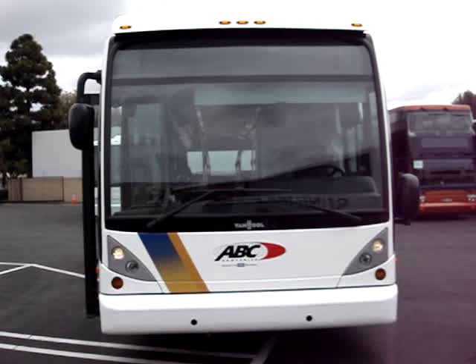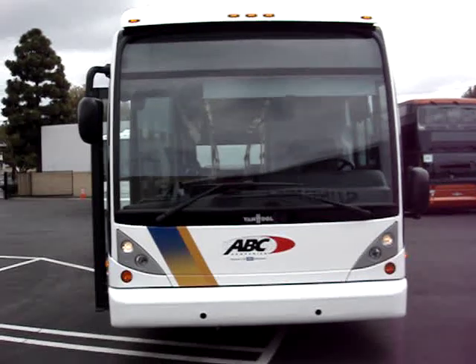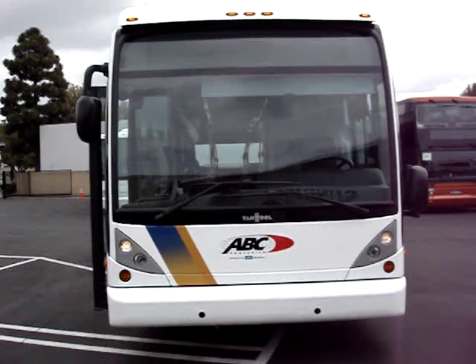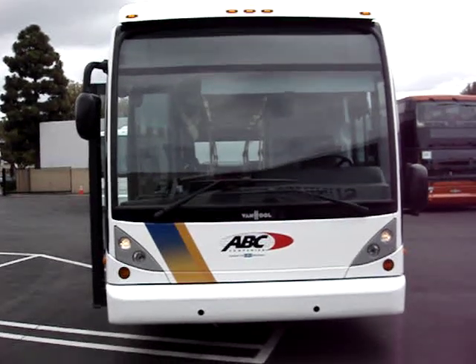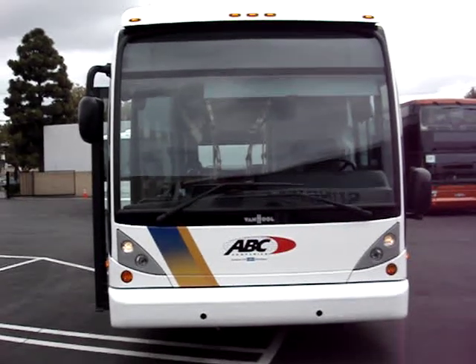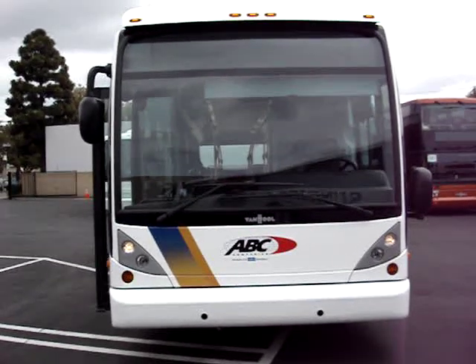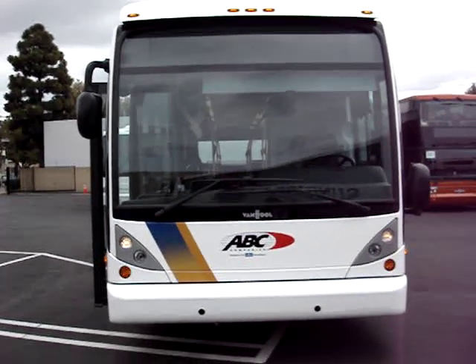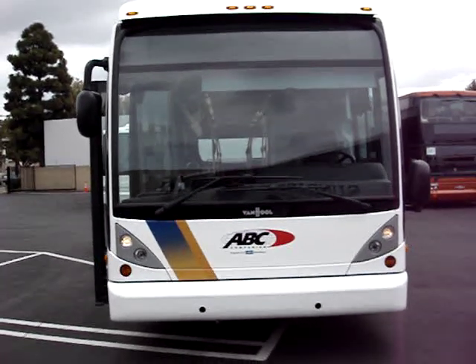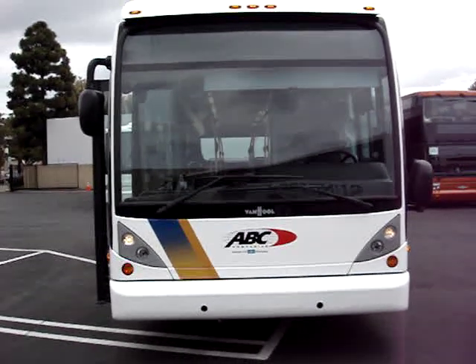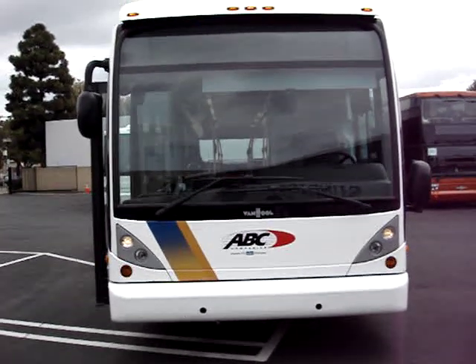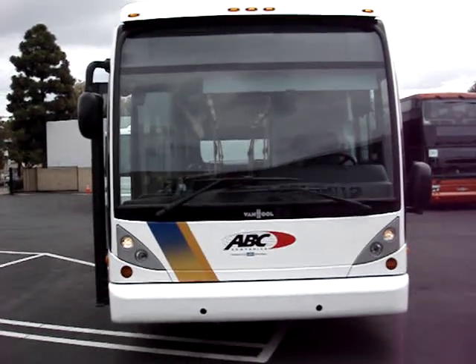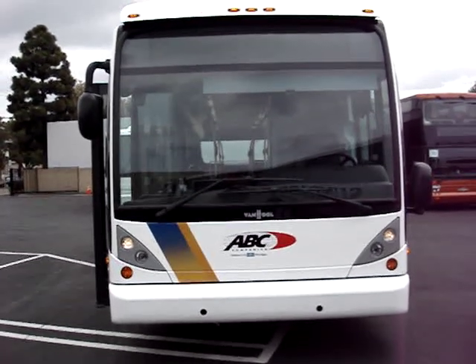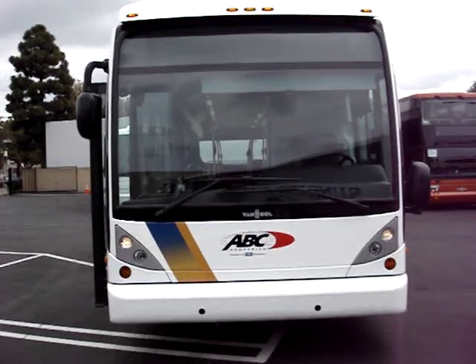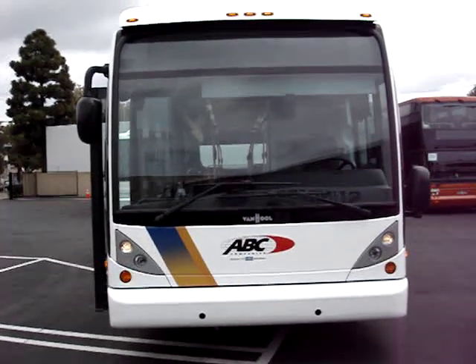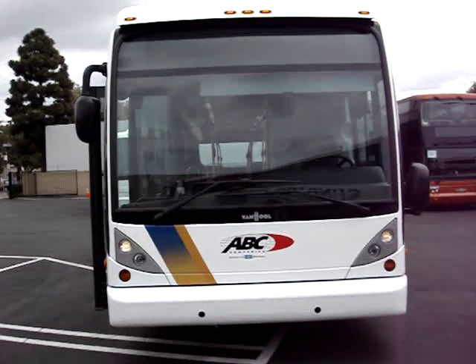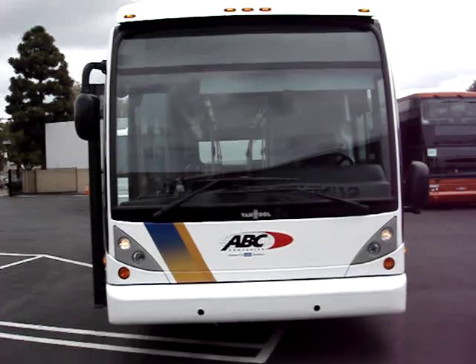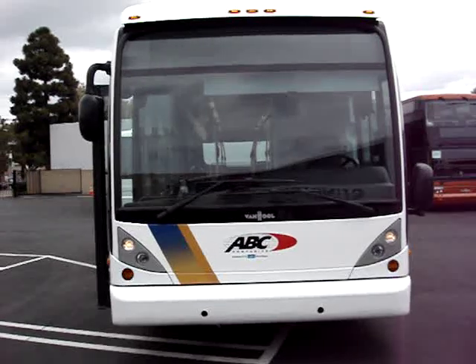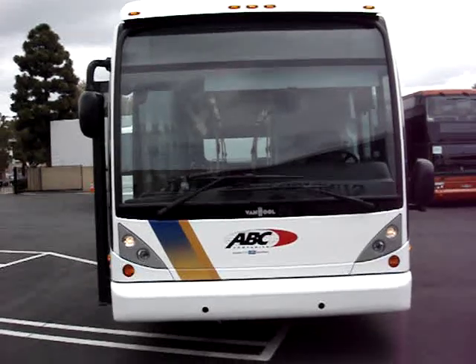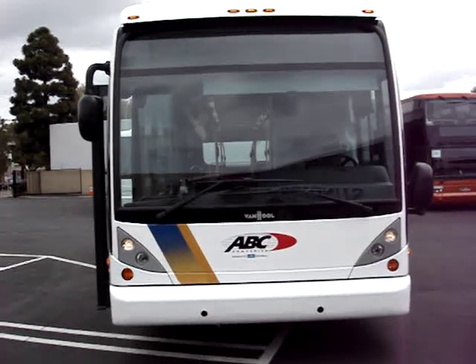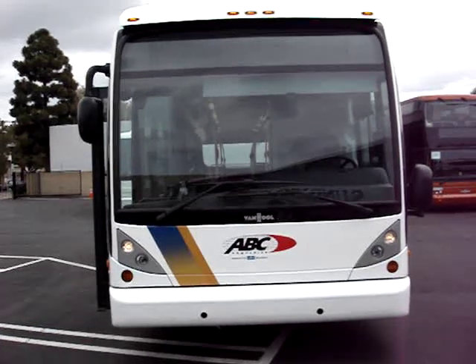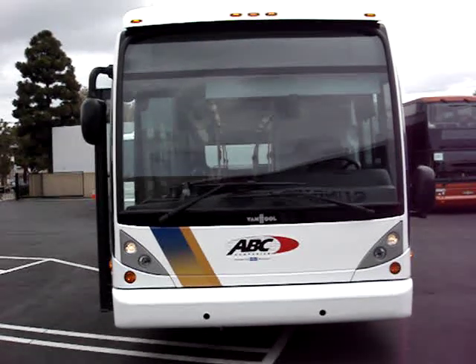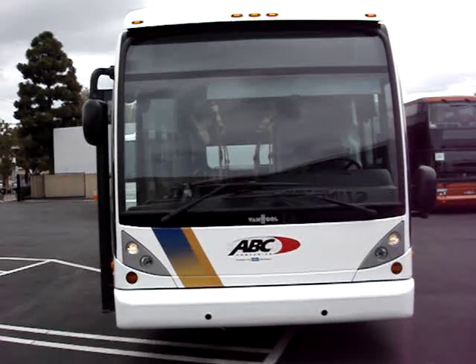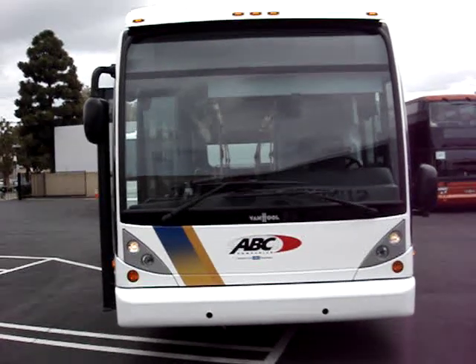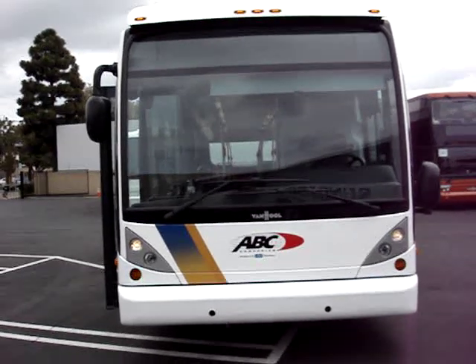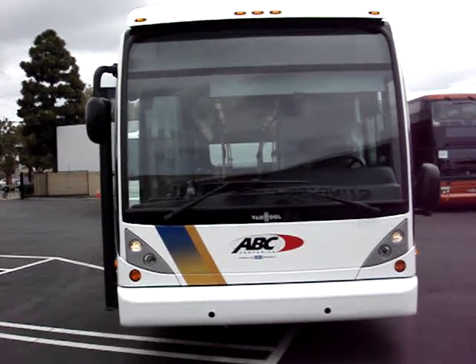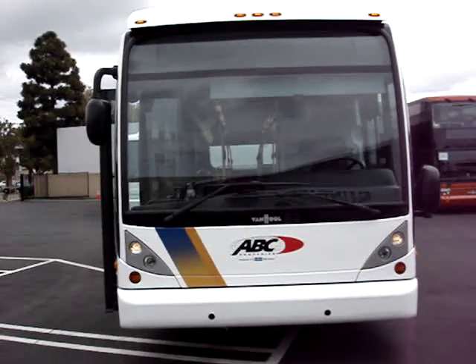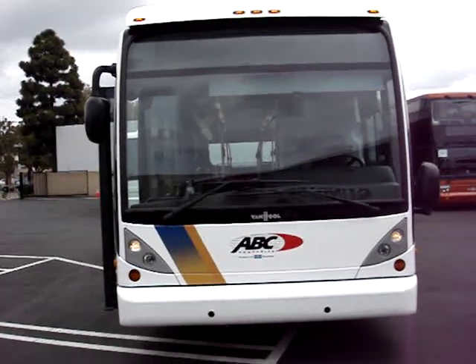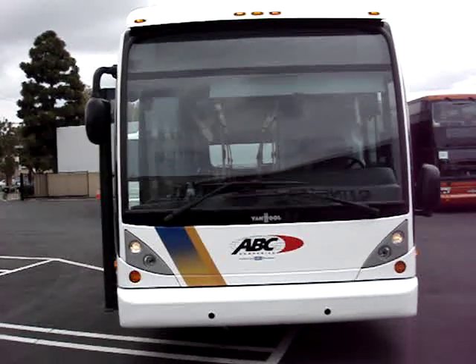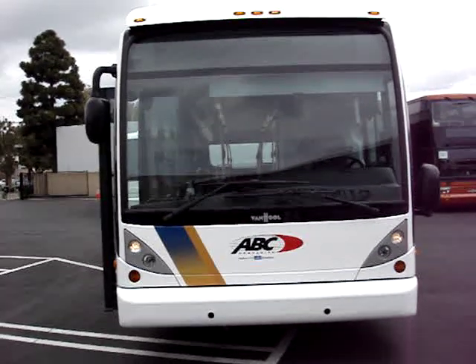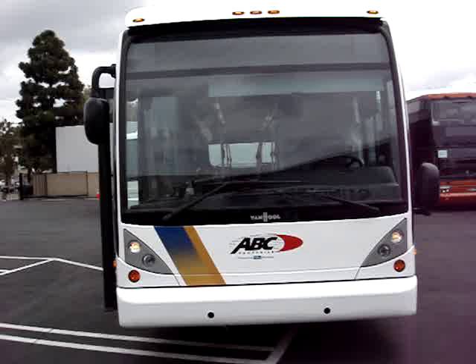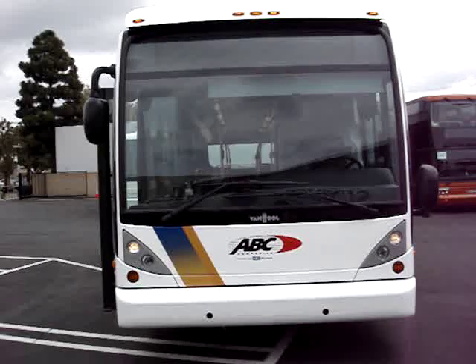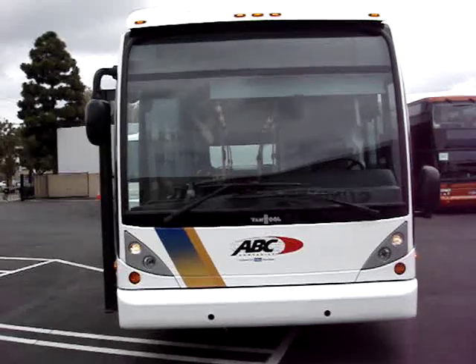For all of your motor coach needs, please consider ABC Bus Companies and also pre-owned and new transit motor coaches. Thank you.